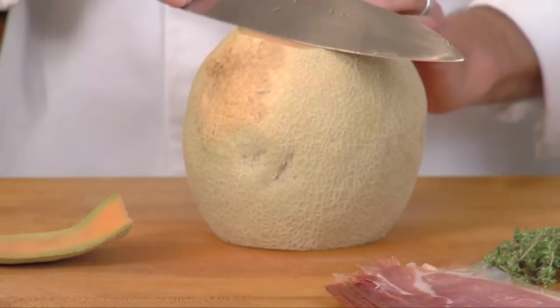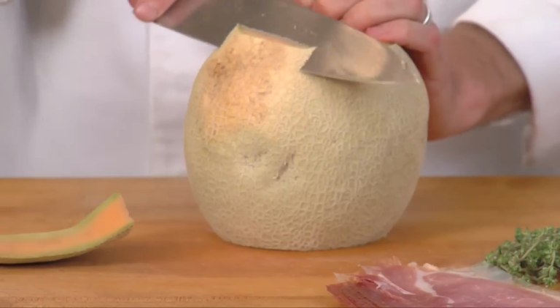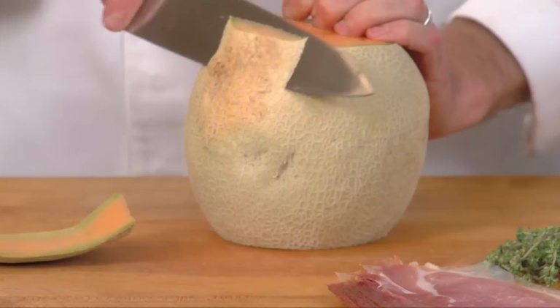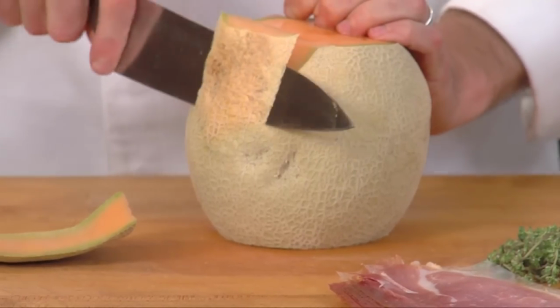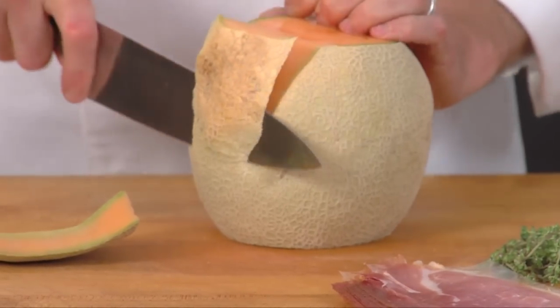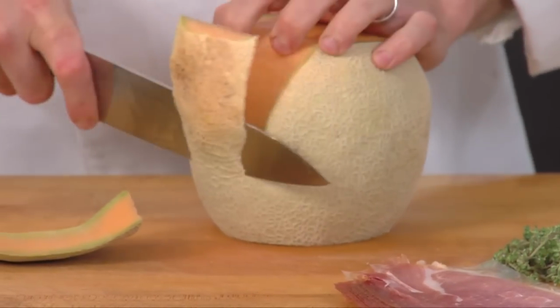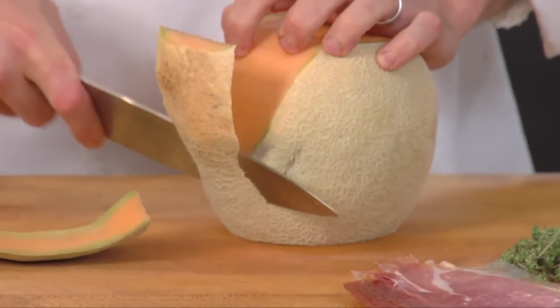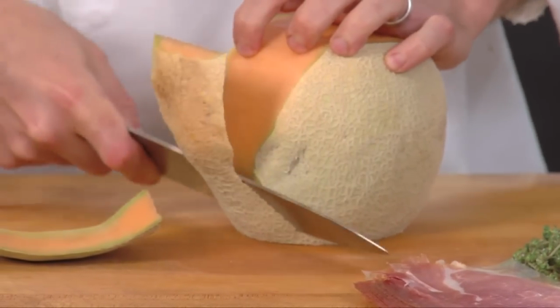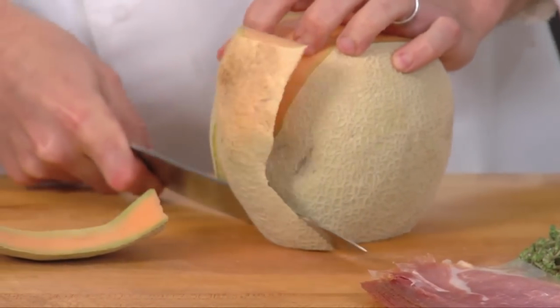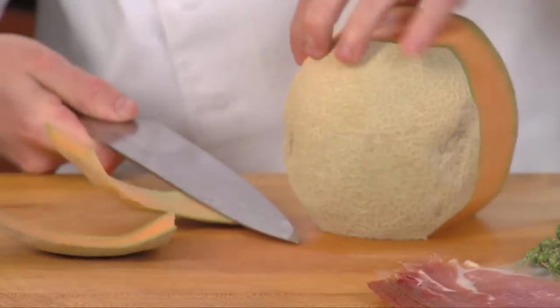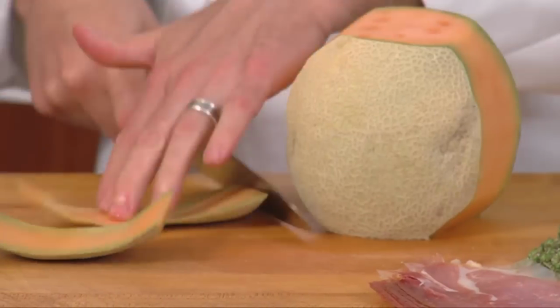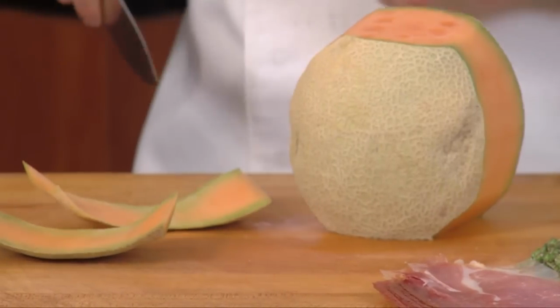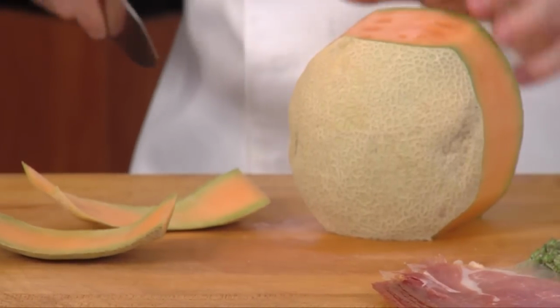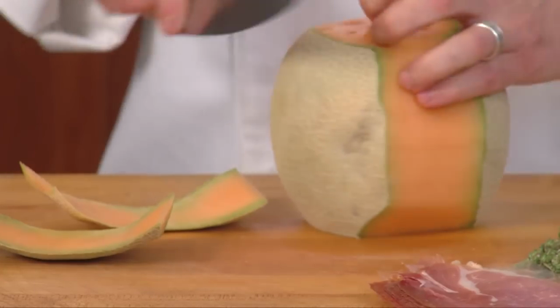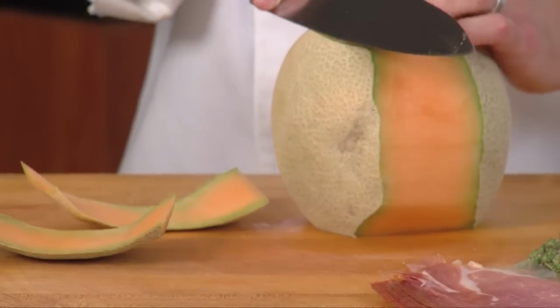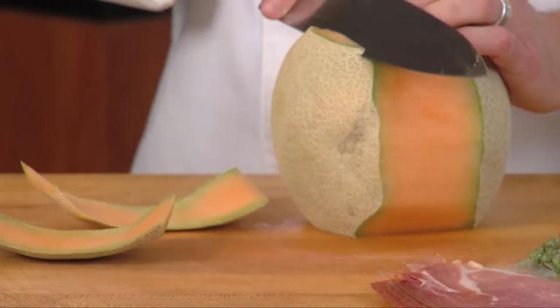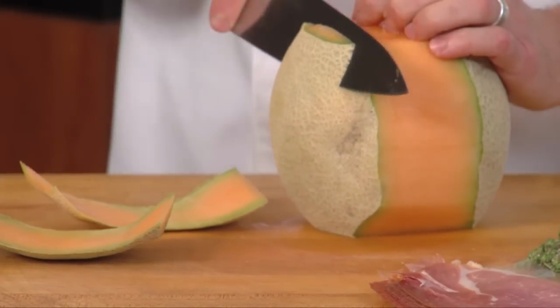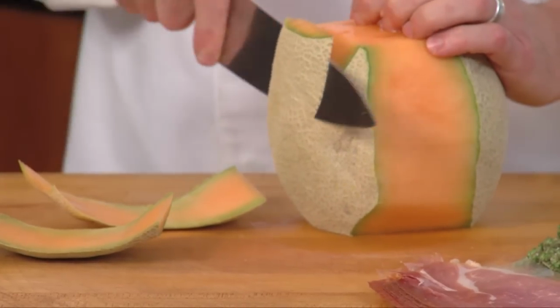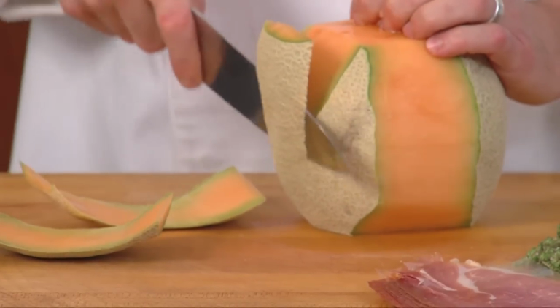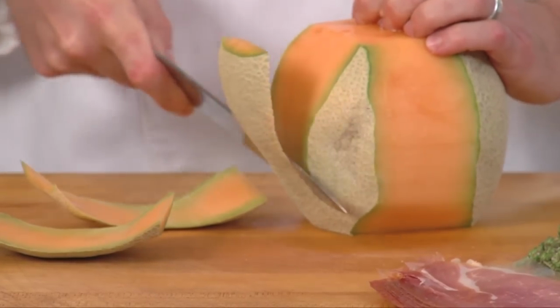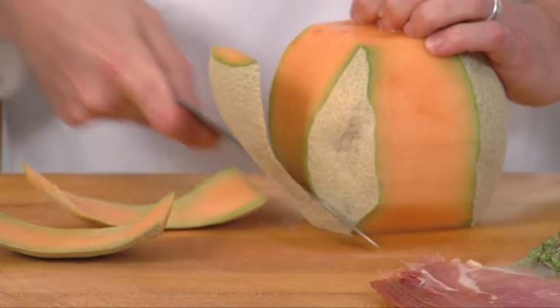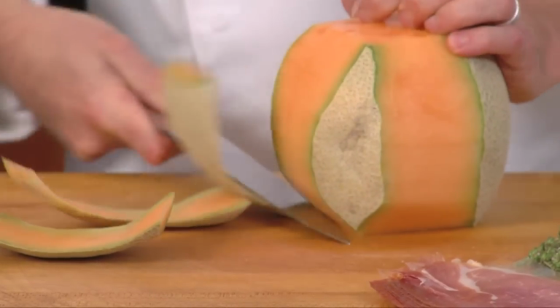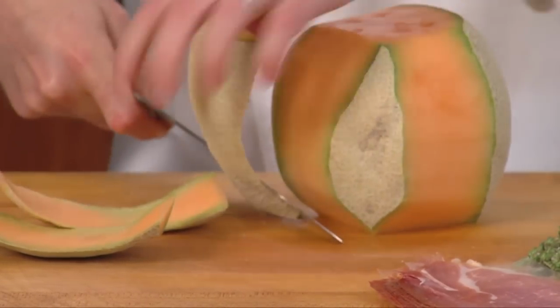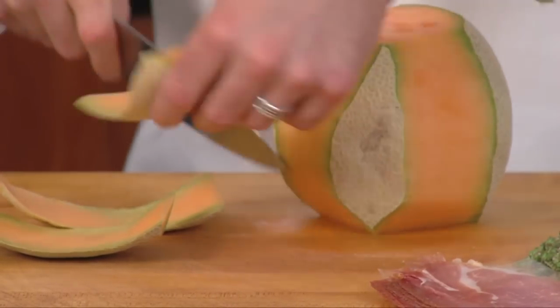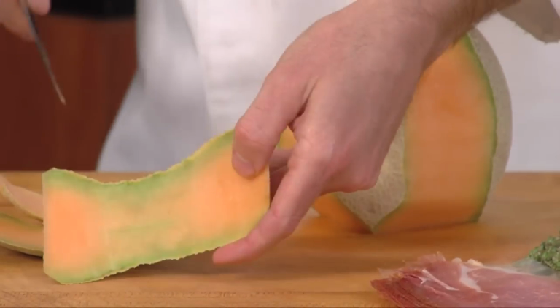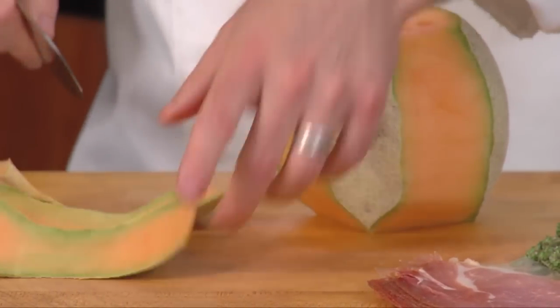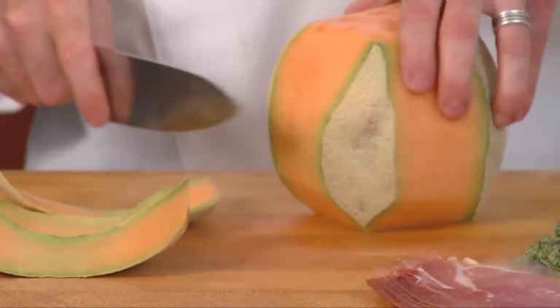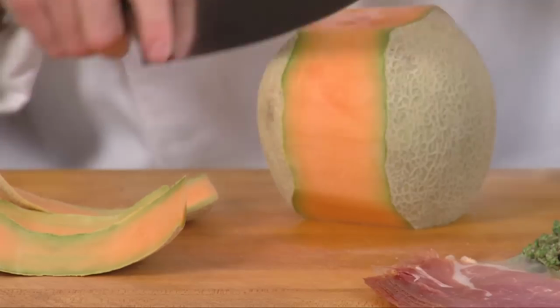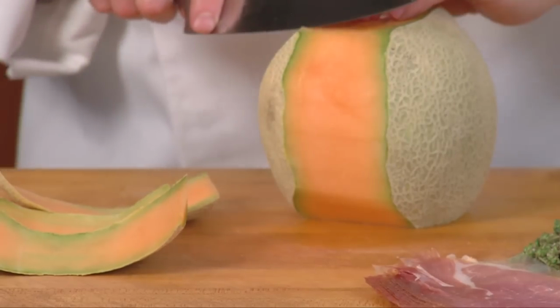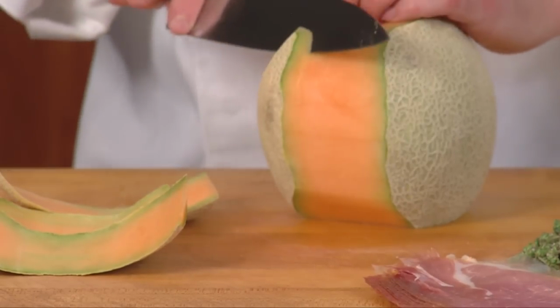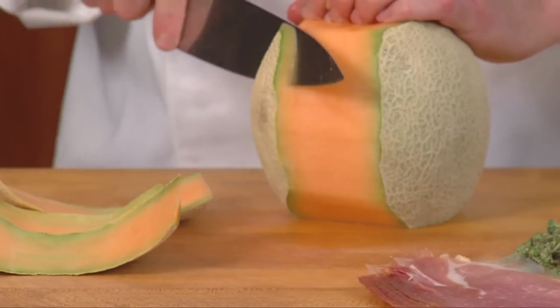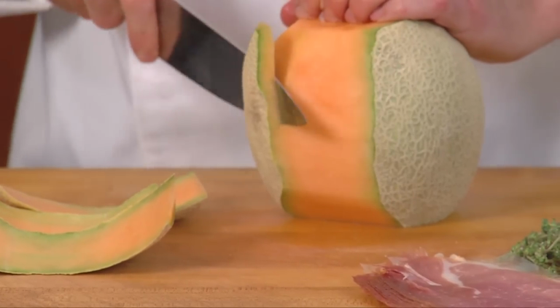You can go to the next side, but you see what I'm doing — I'm just curving the blade around the melon, taking the peel off. I'm taking a little bit of orange, but you want most of the green off.